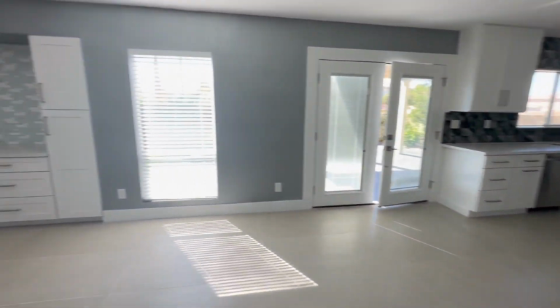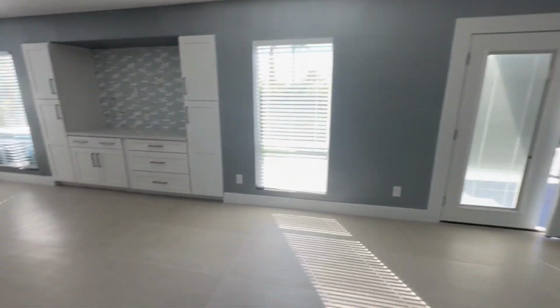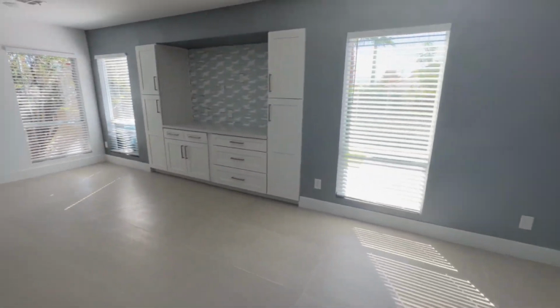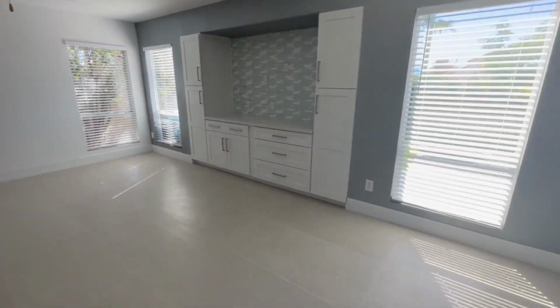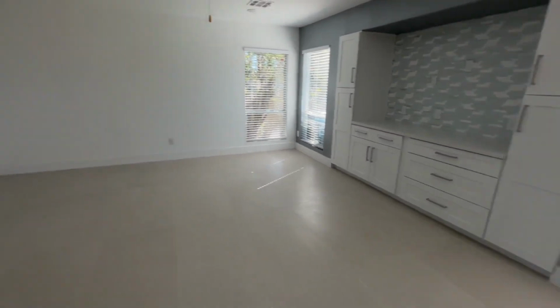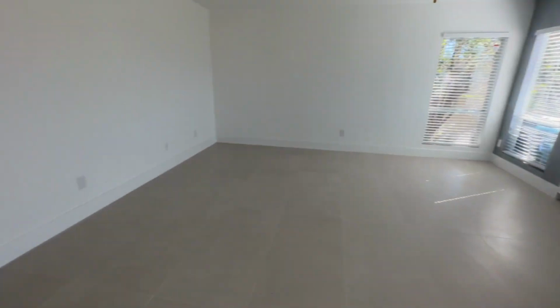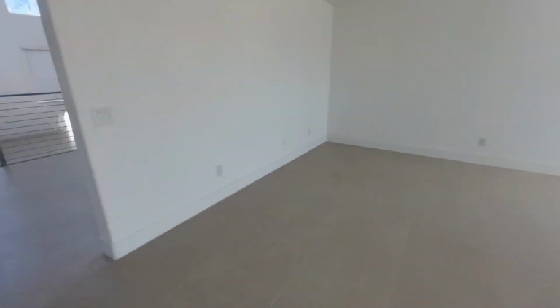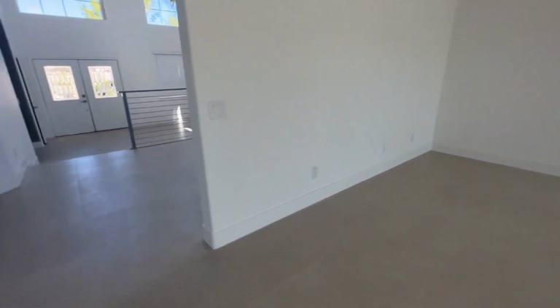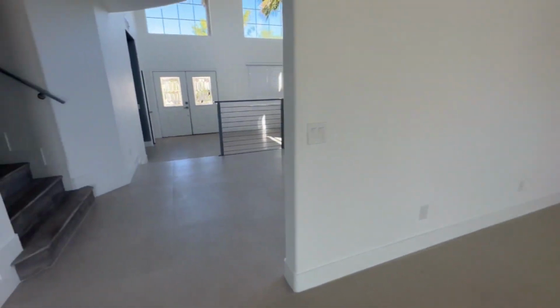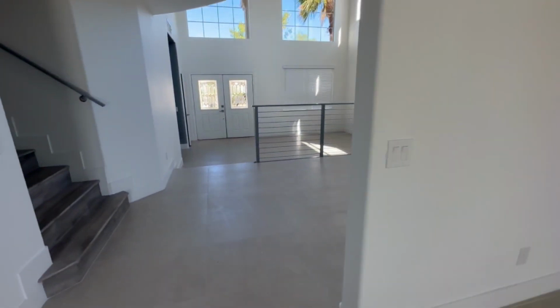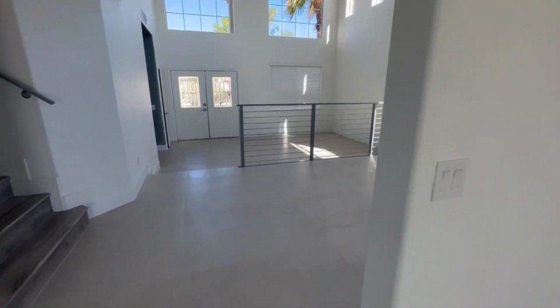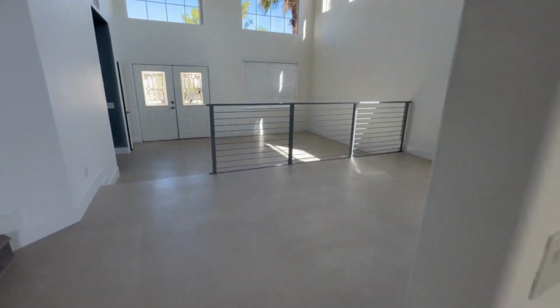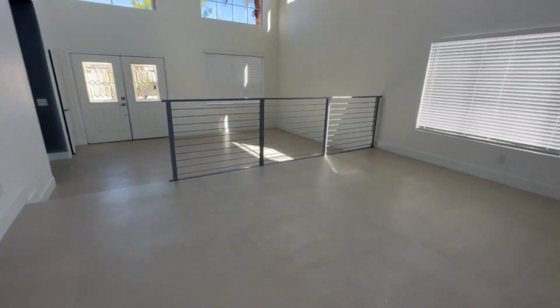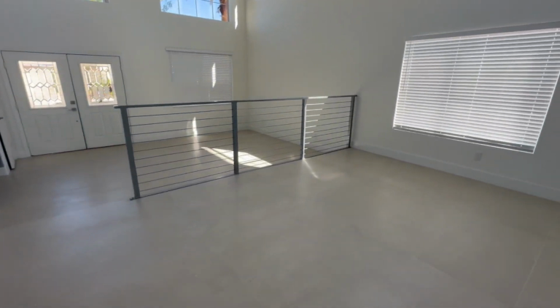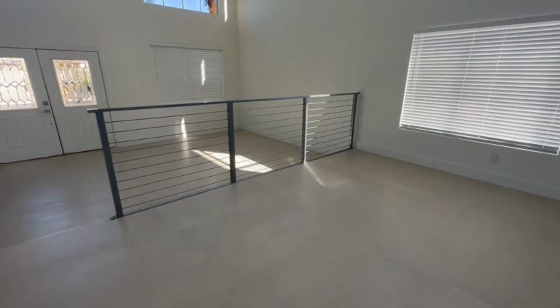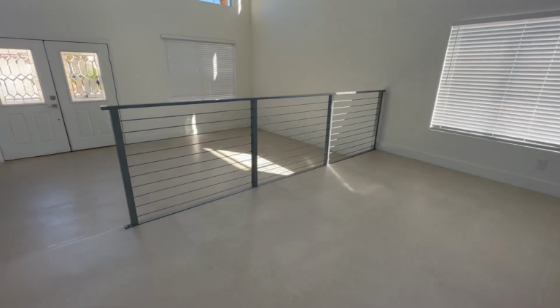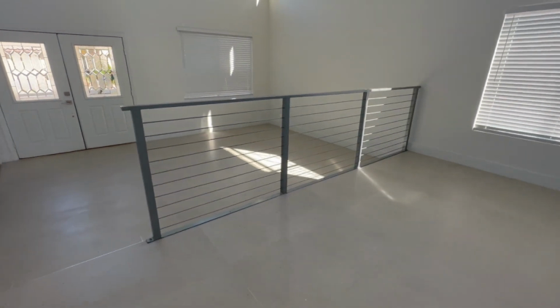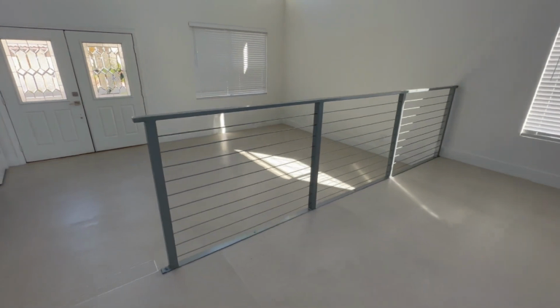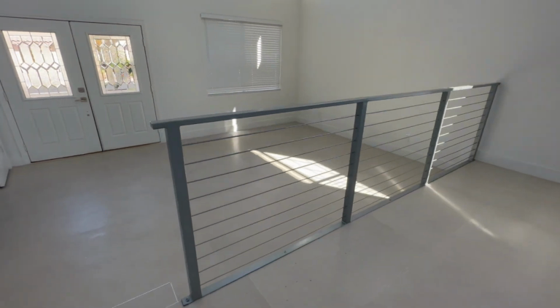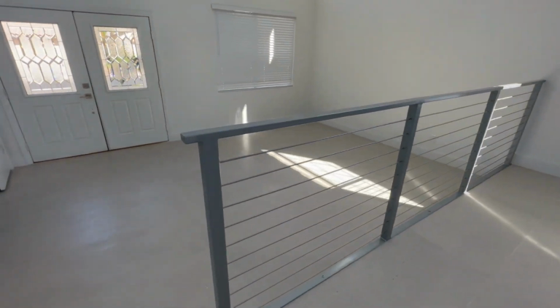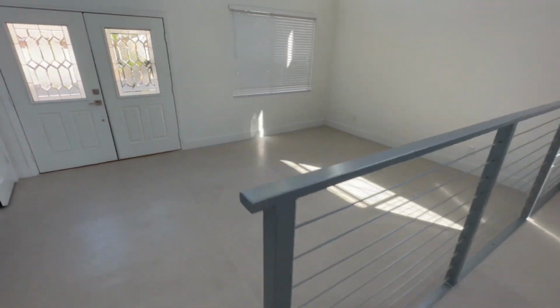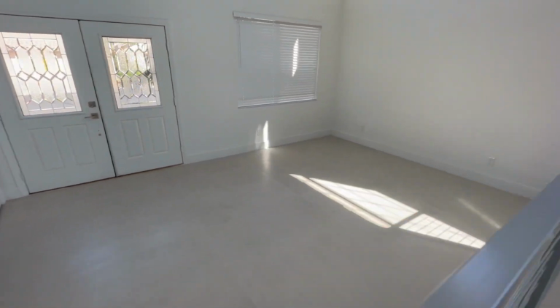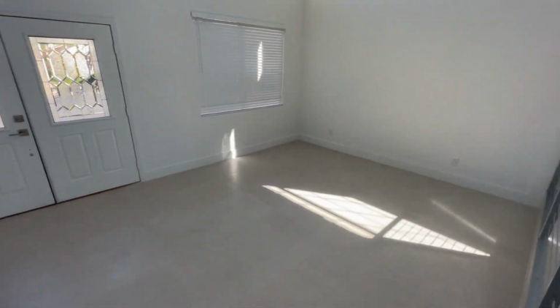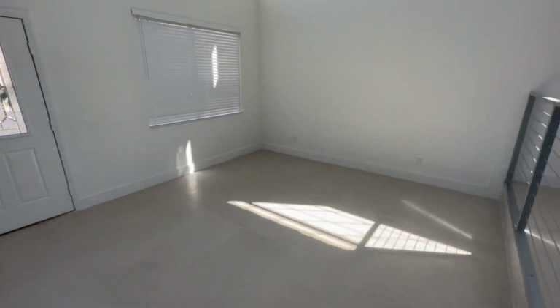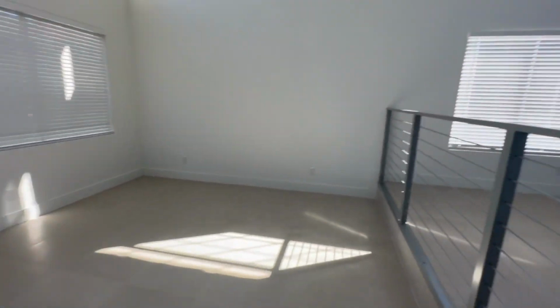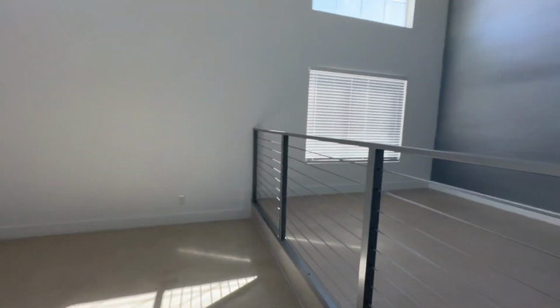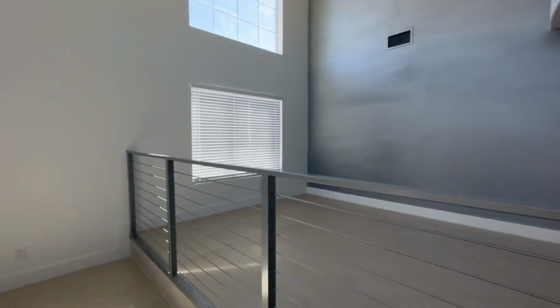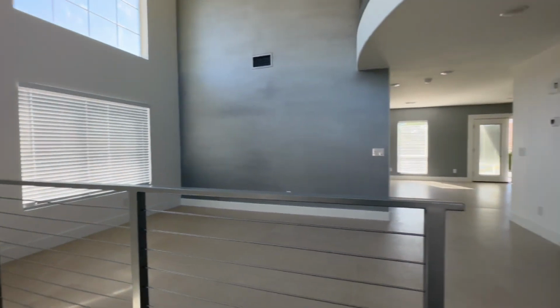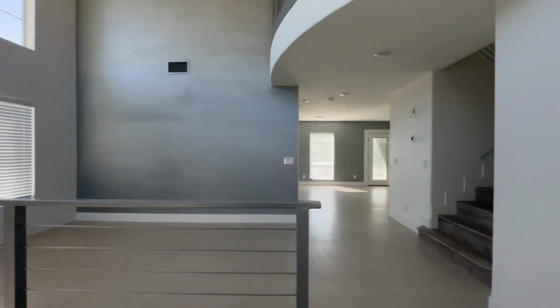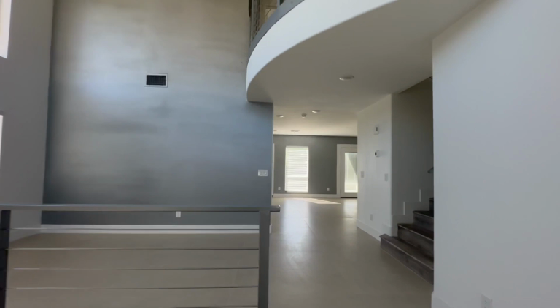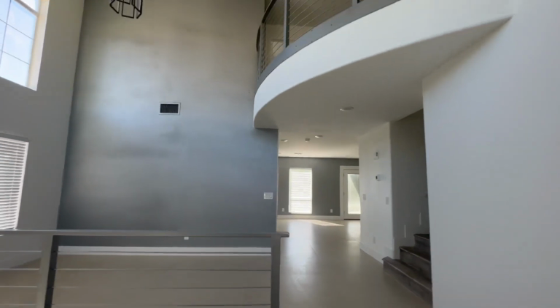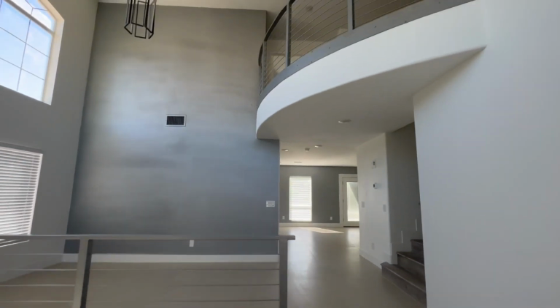That being said, I want to thank you guys for watching. If you have any questions about this property specifically, or any questions about moving to Vegas, let me know and I will be answering all your comments. Alright, thank you.